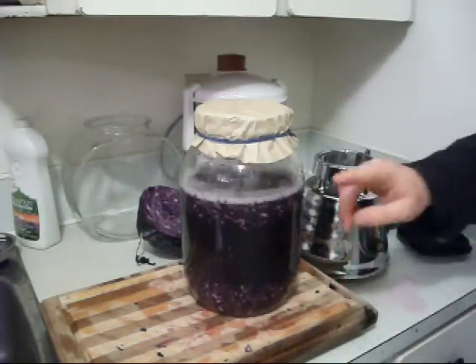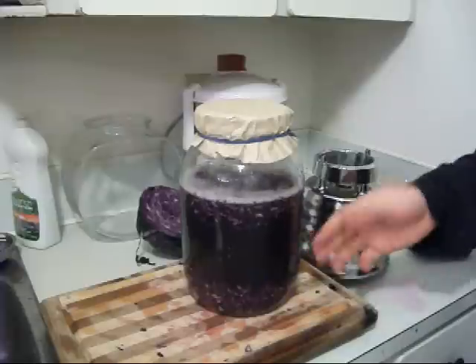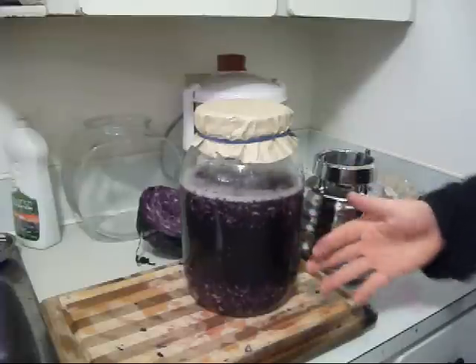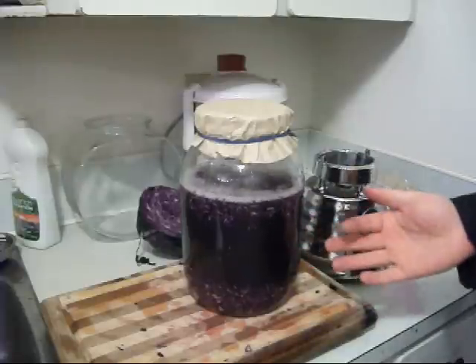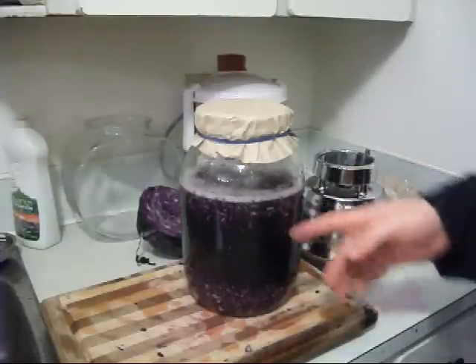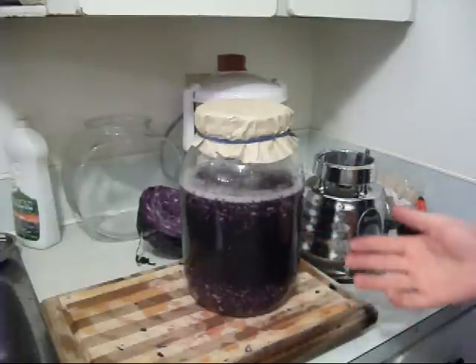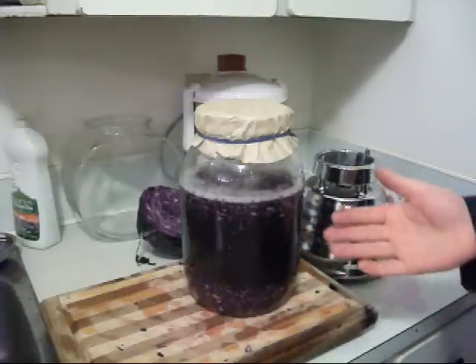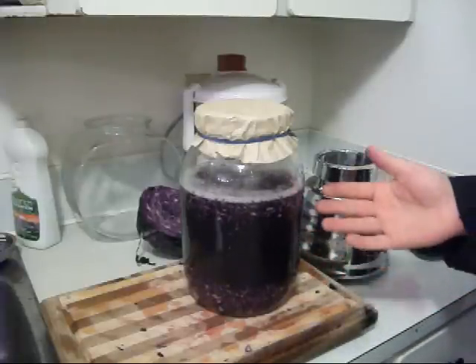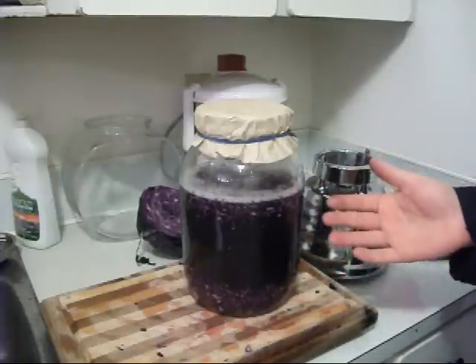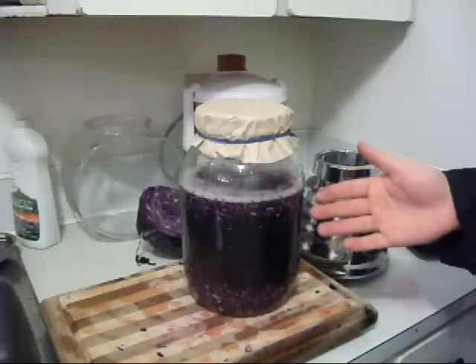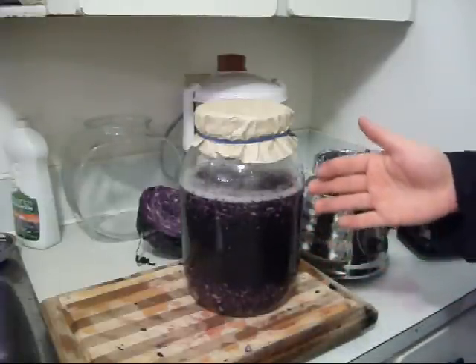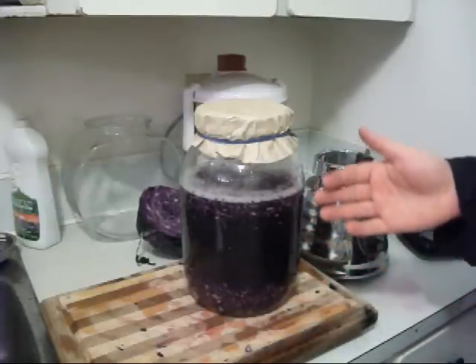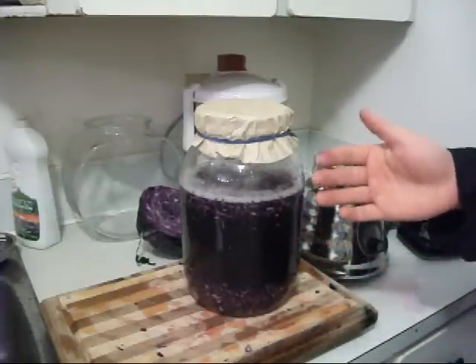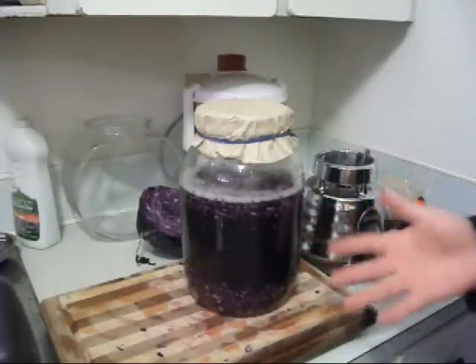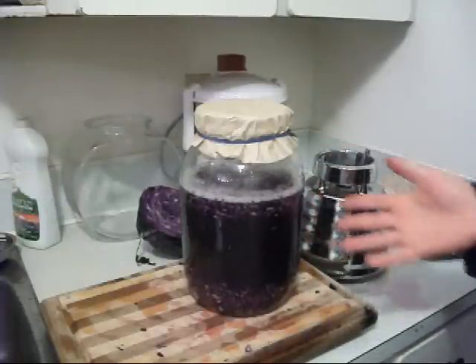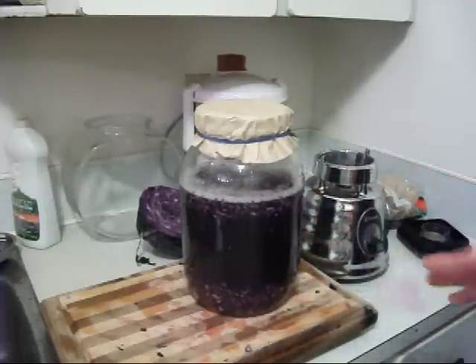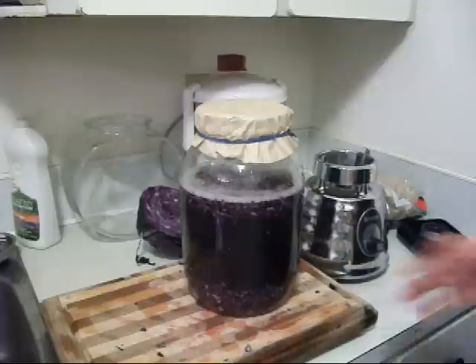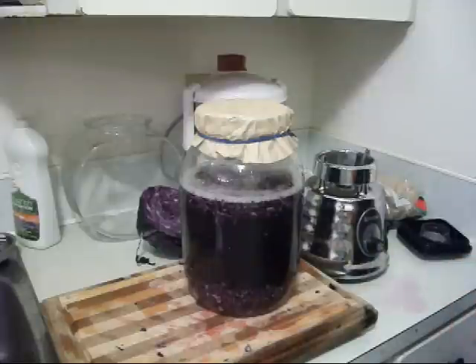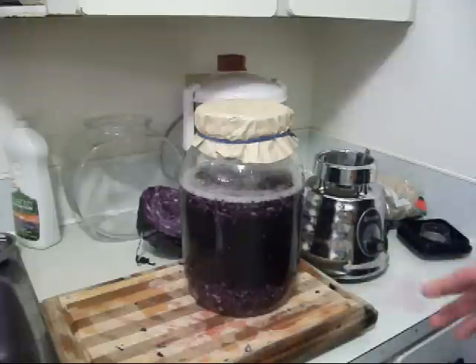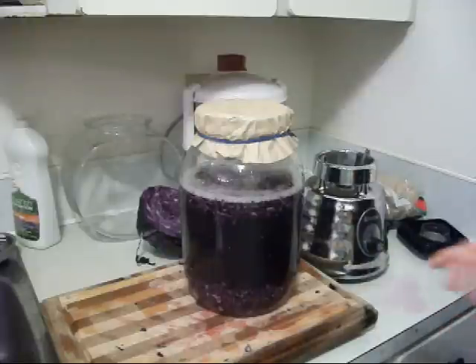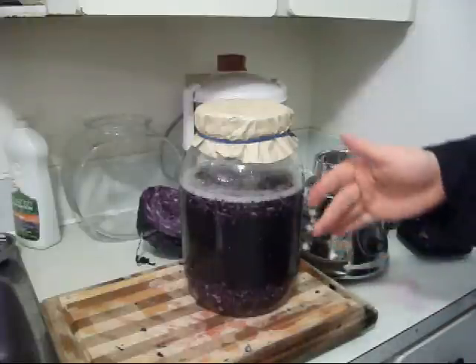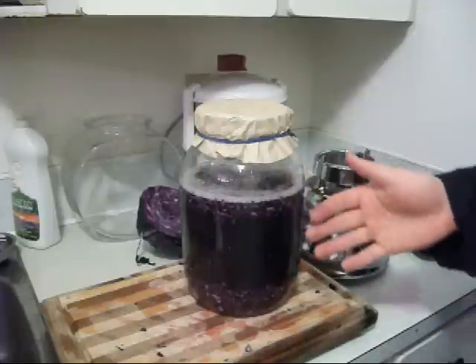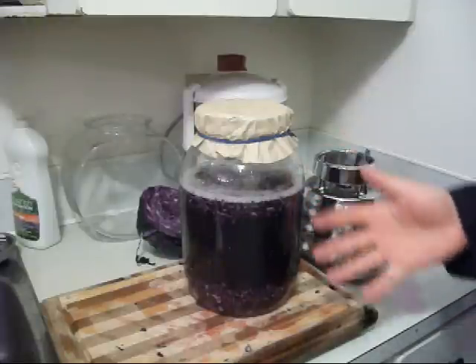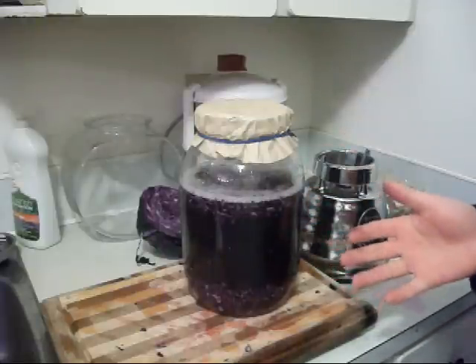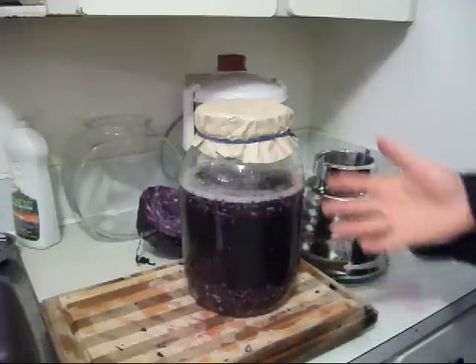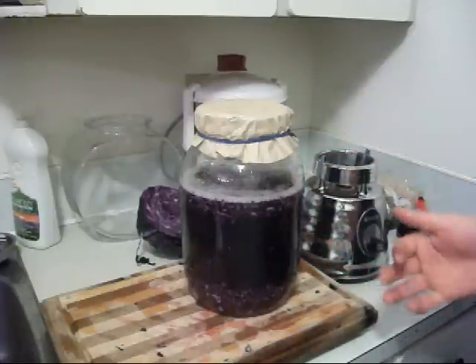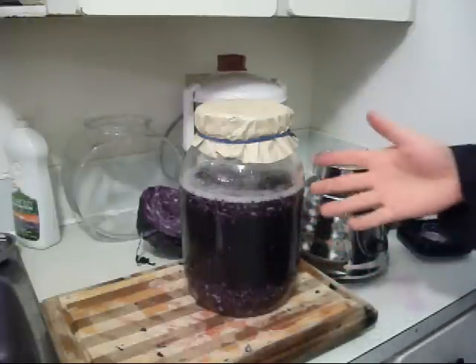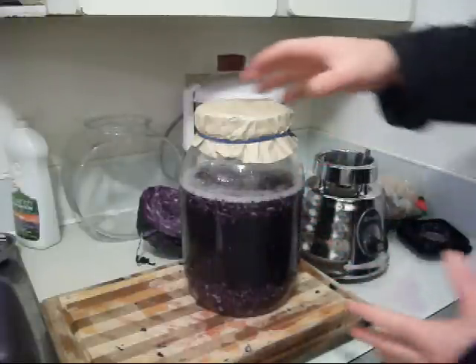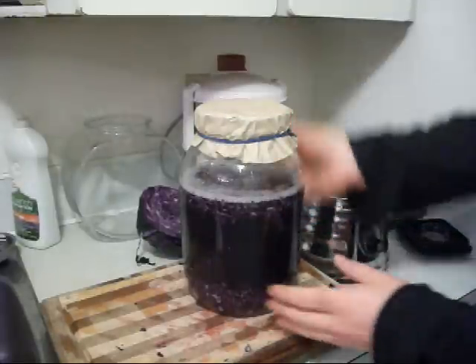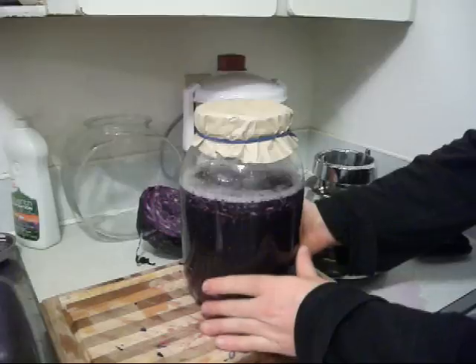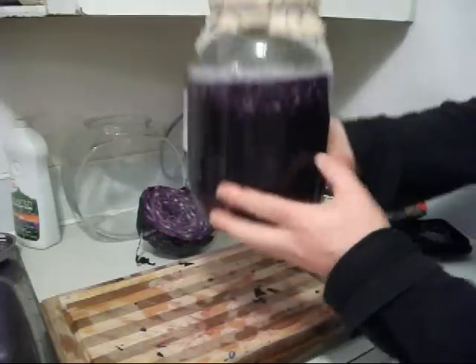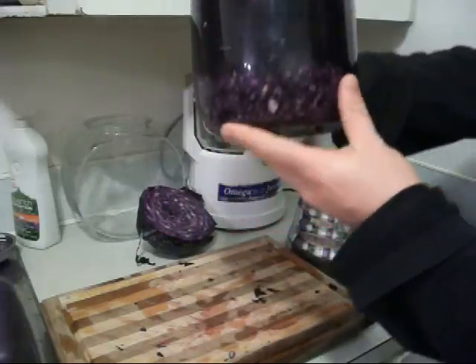This will take about seven days, give or take. Some people like to do it for 10 to 12 days, depending on the strength of the rejuvelac you want.